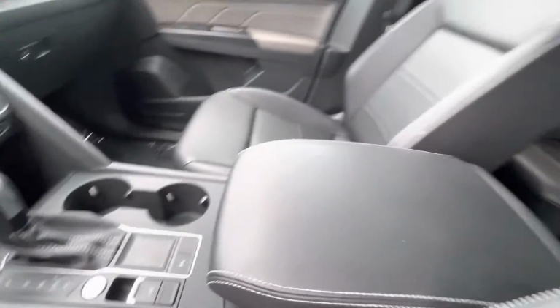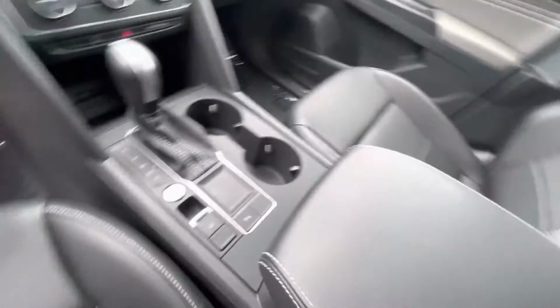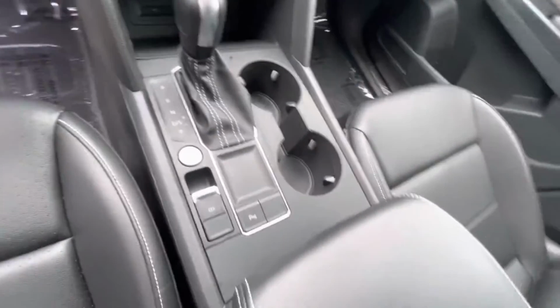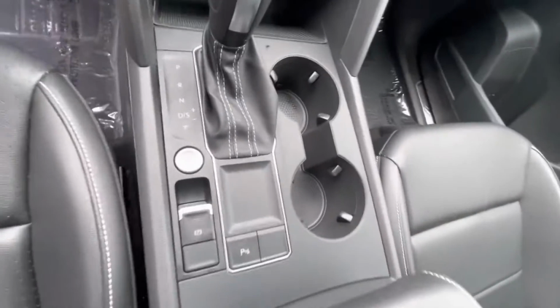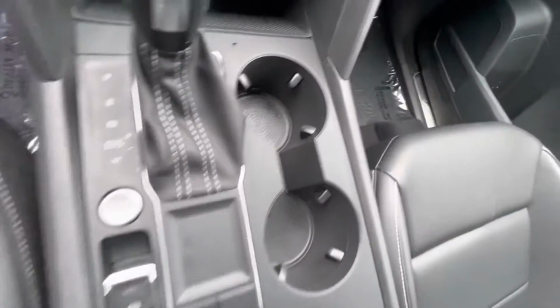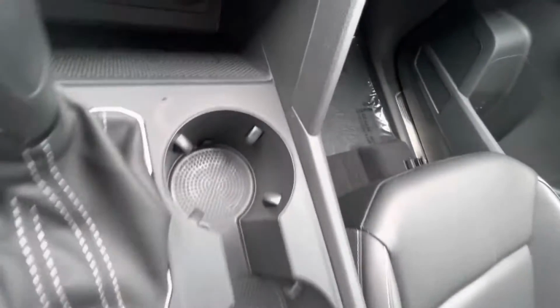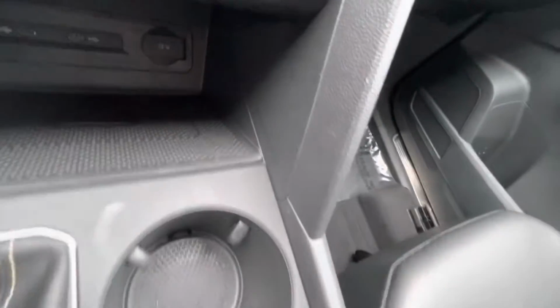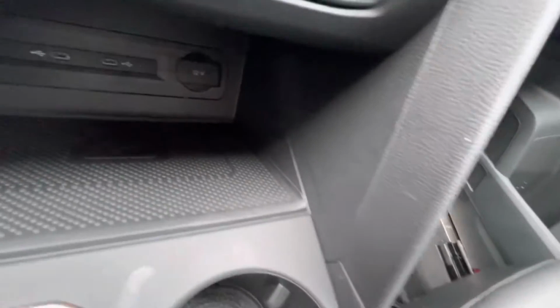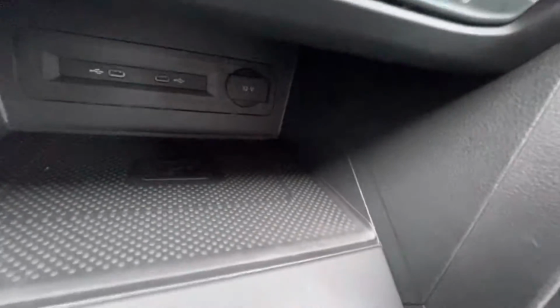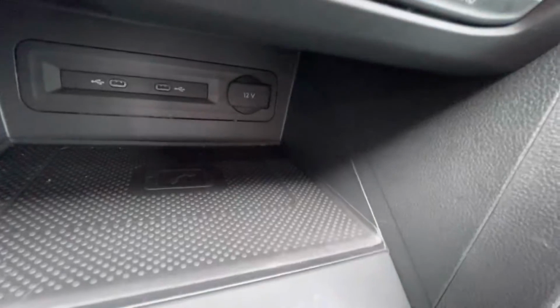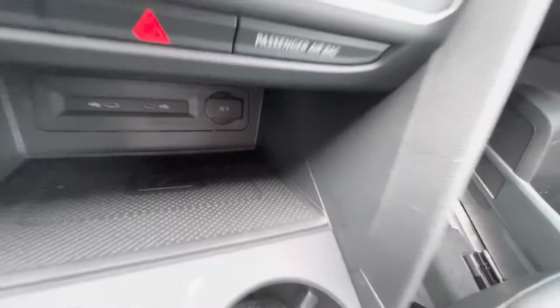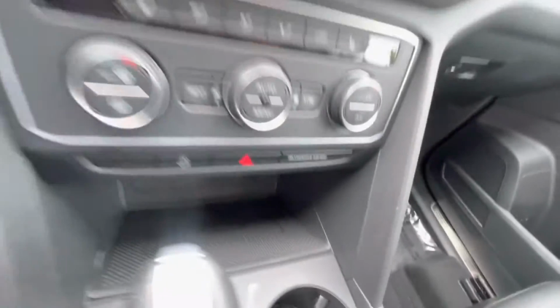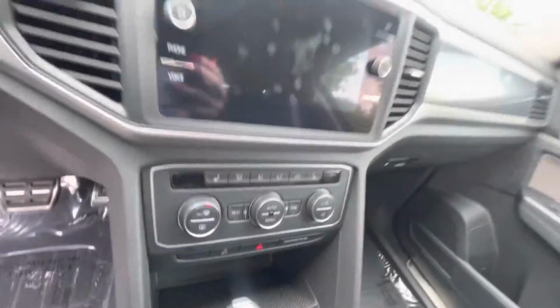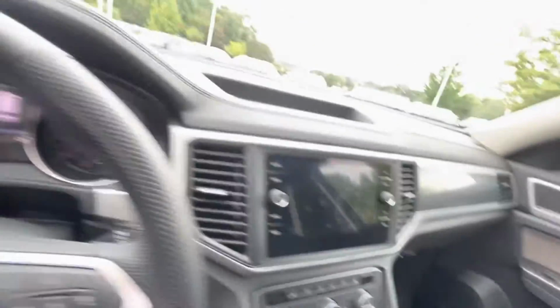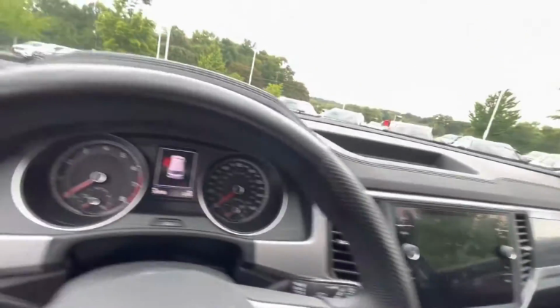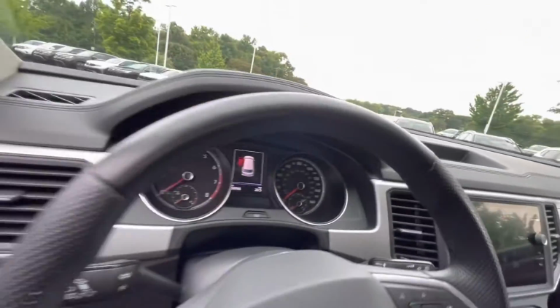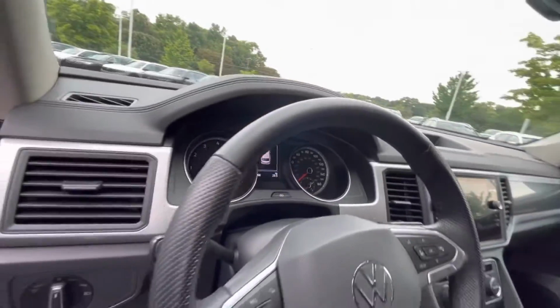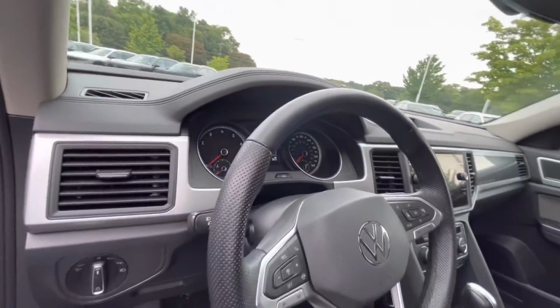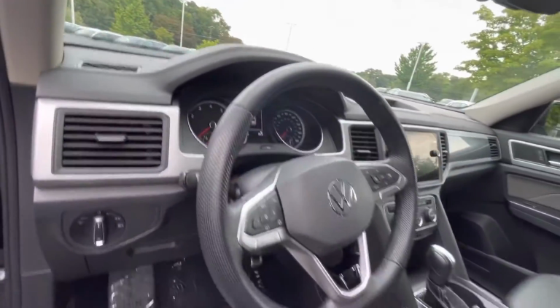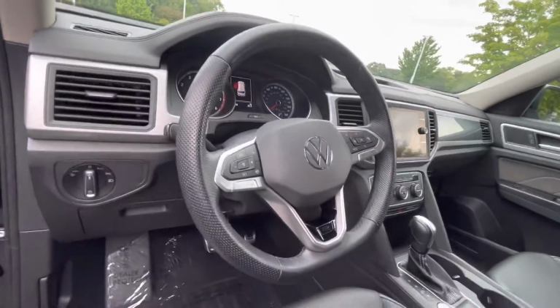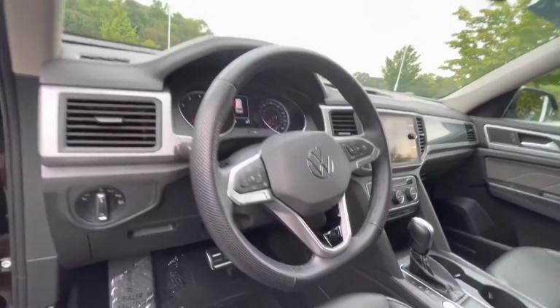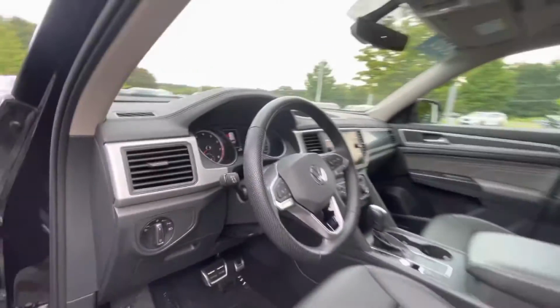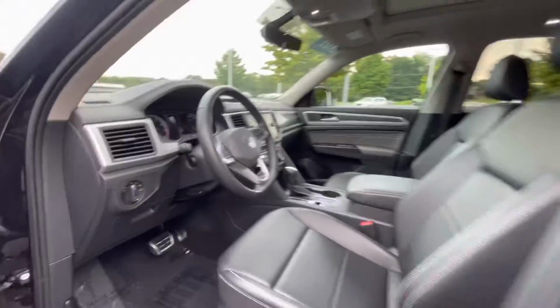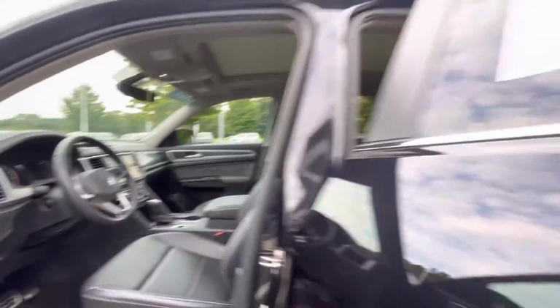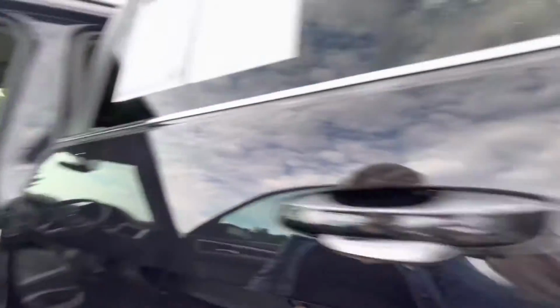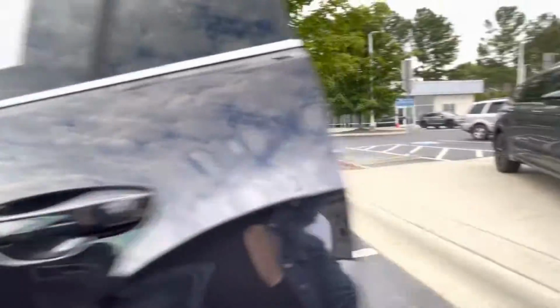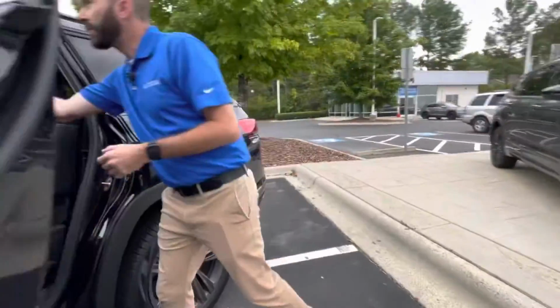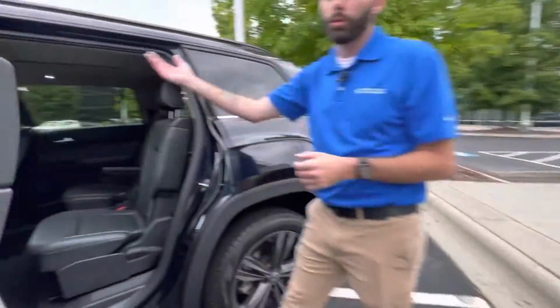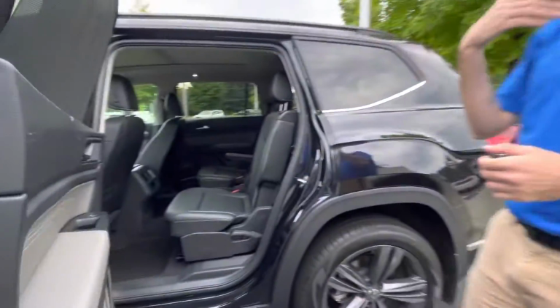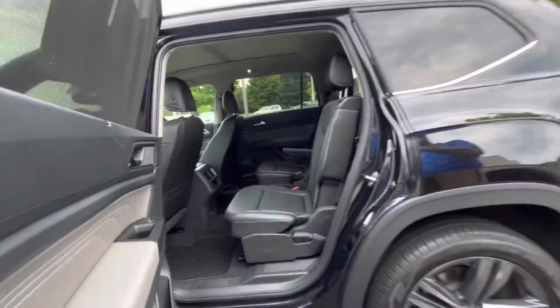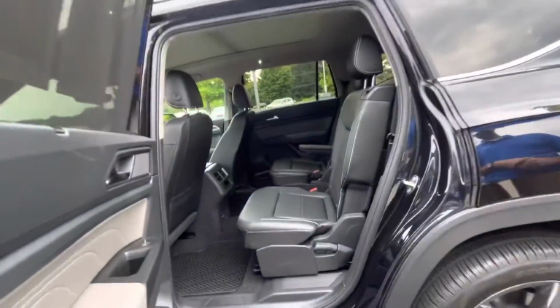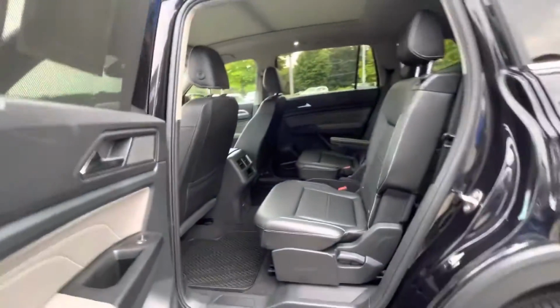Power liftgate. You're going to have captain's chairs in this car as well, just like the car that you inquired about. Panoramic sunroof, again like the car you inquired about.